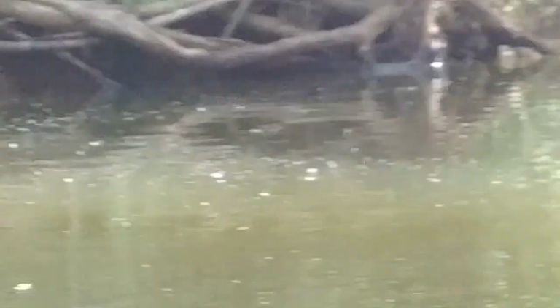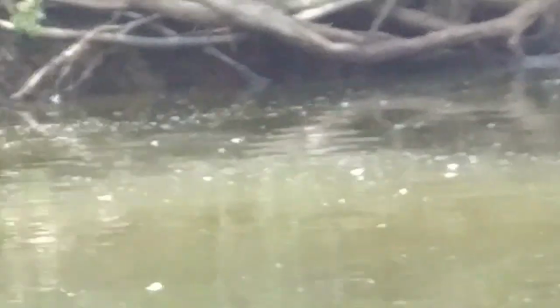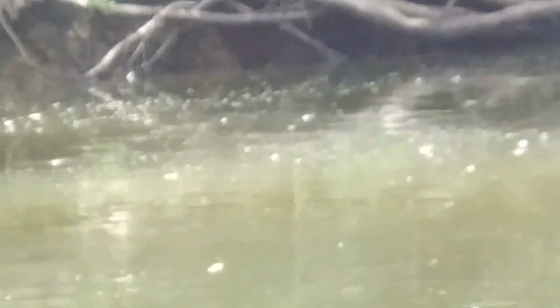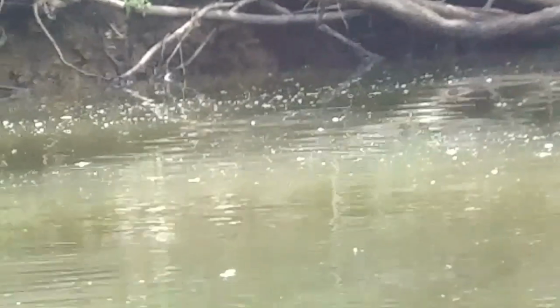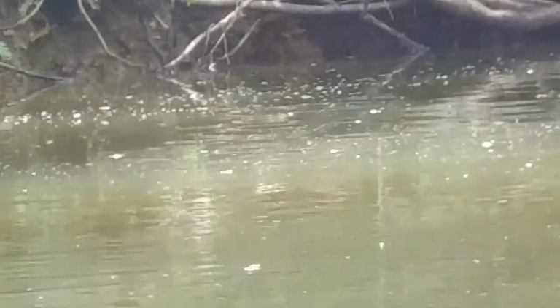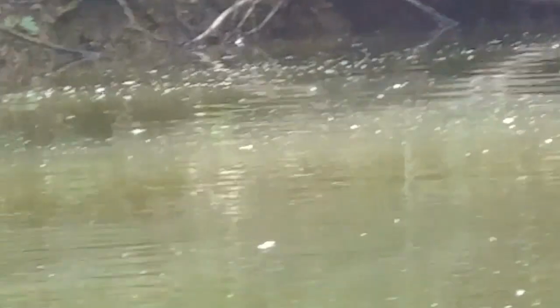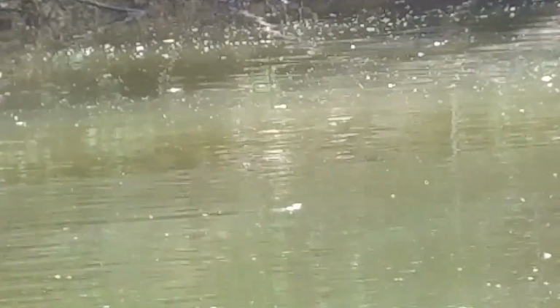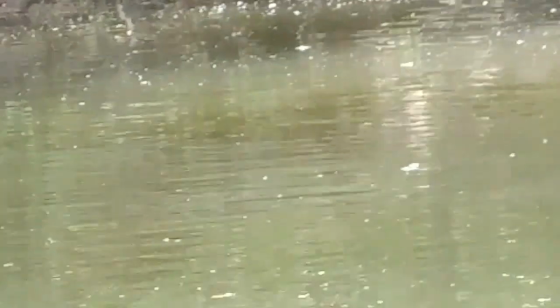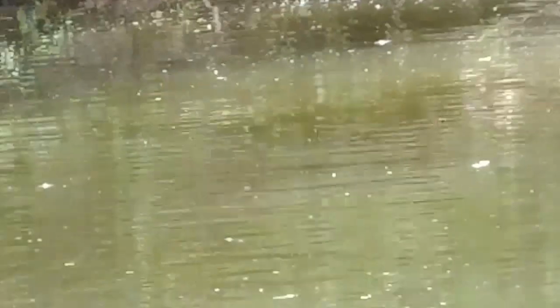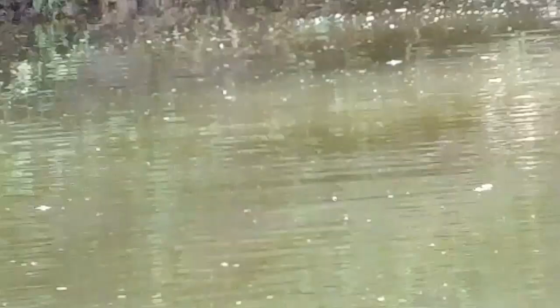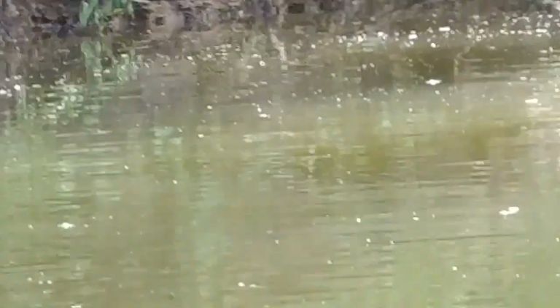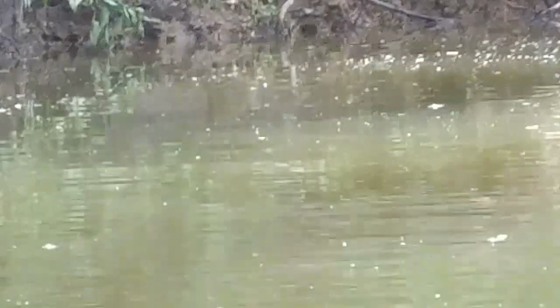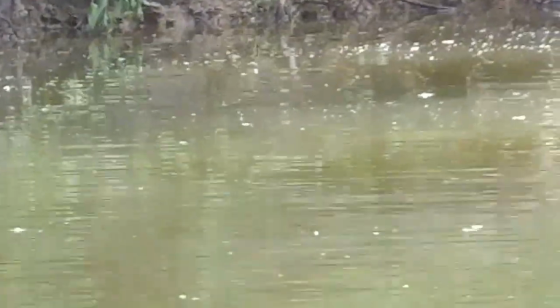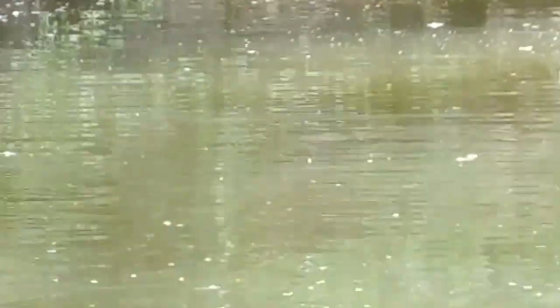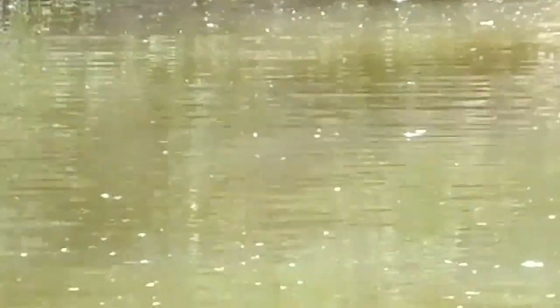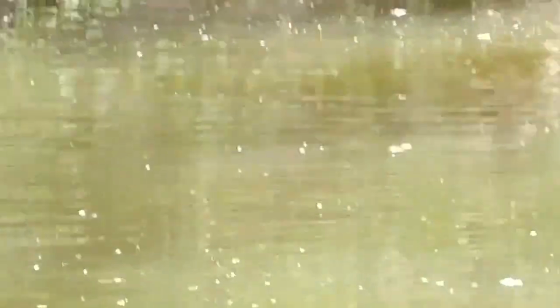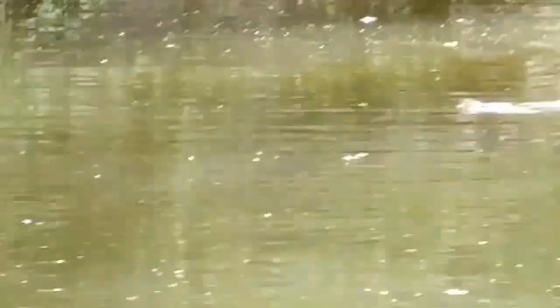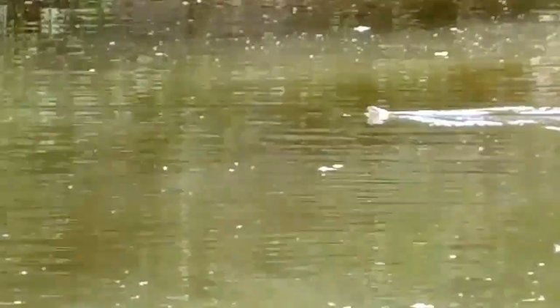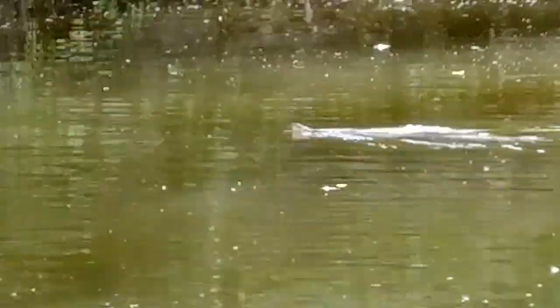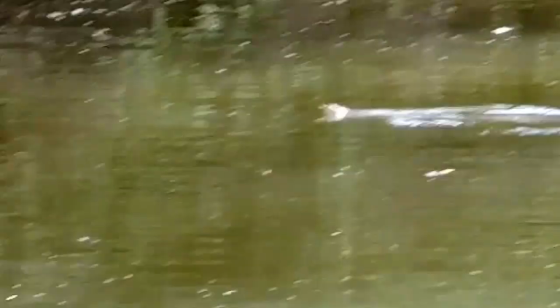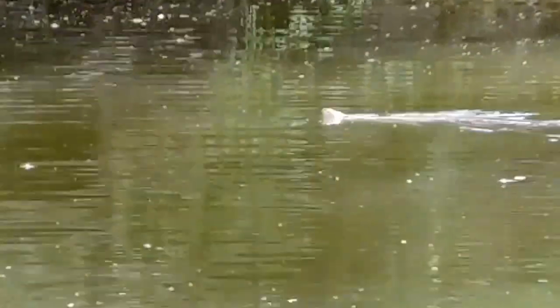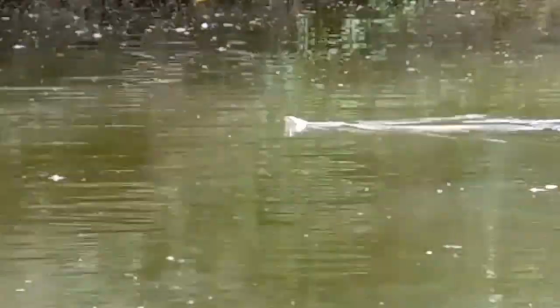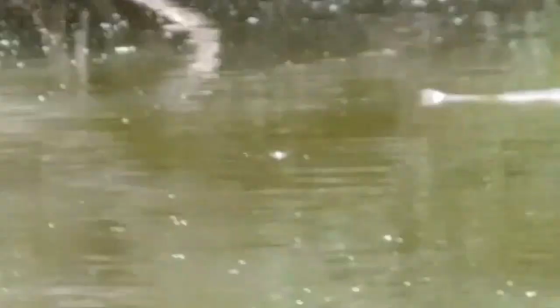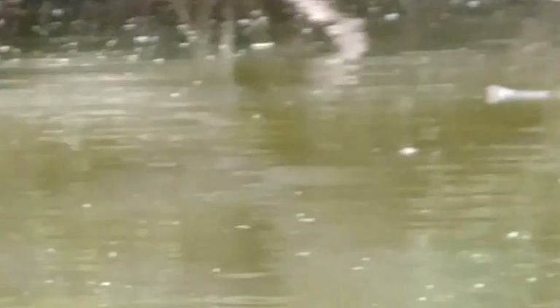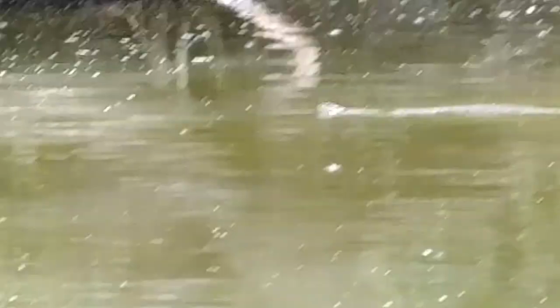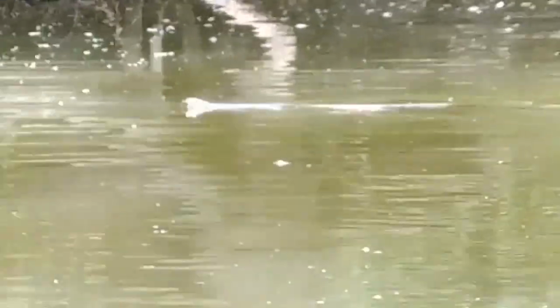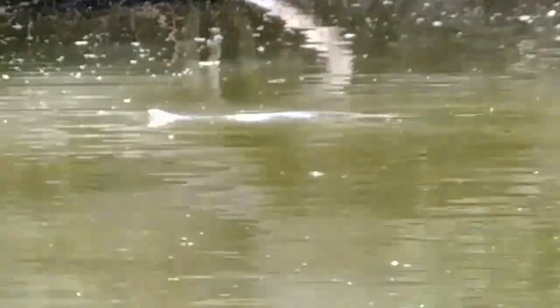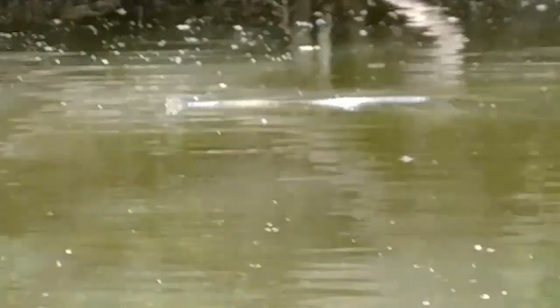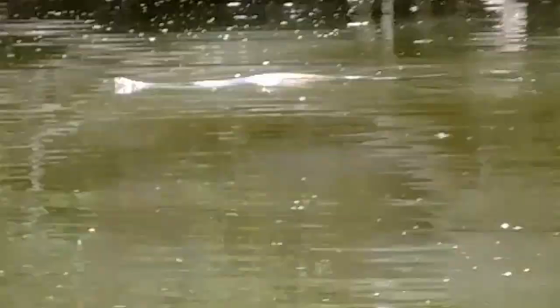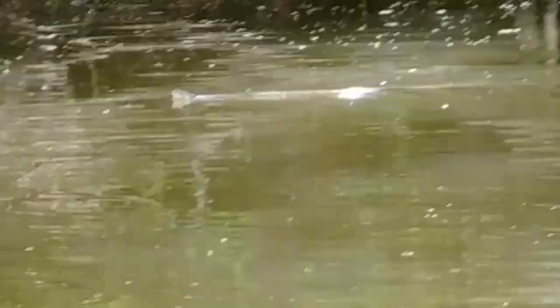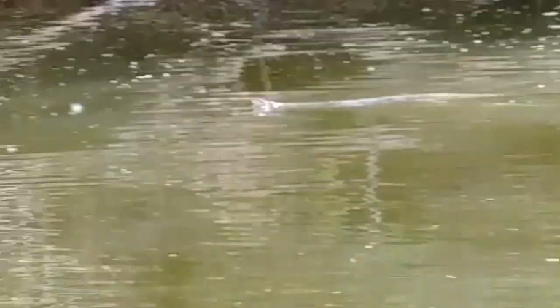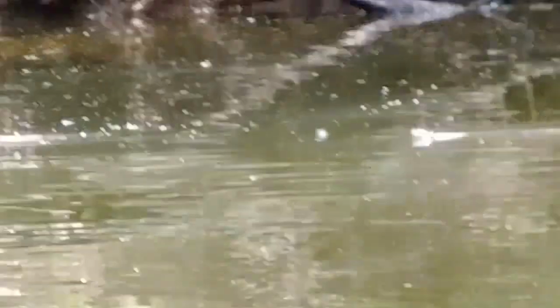It's a little water snake there, swimming around in the river. There he goes. Man, he's moving.